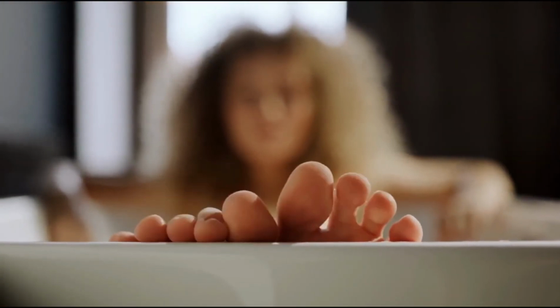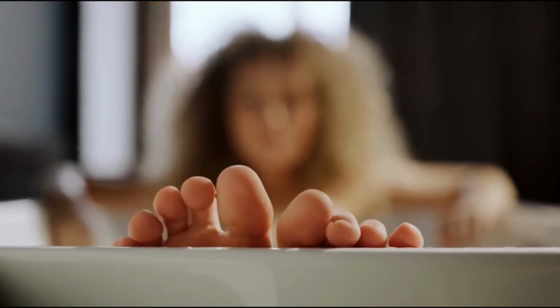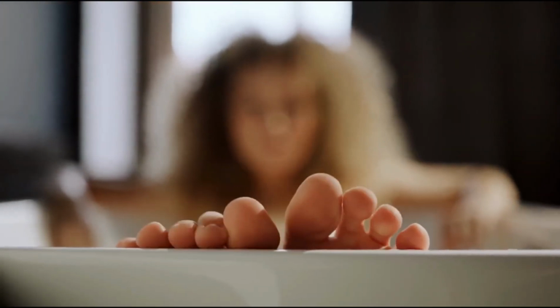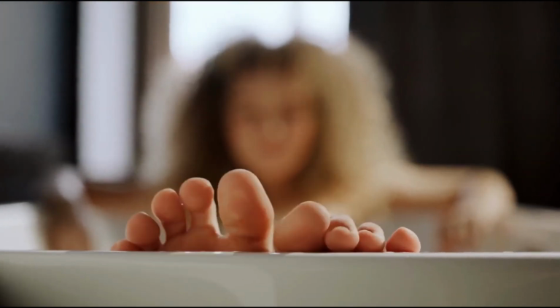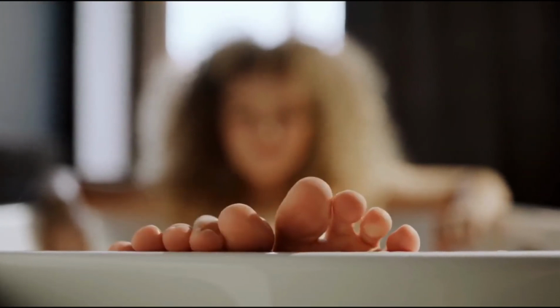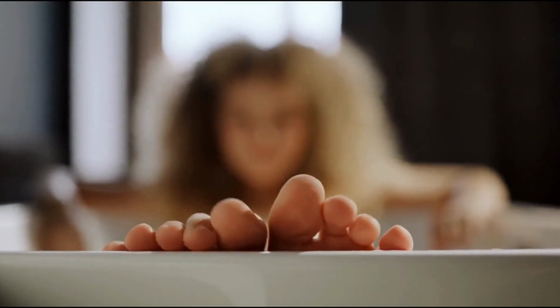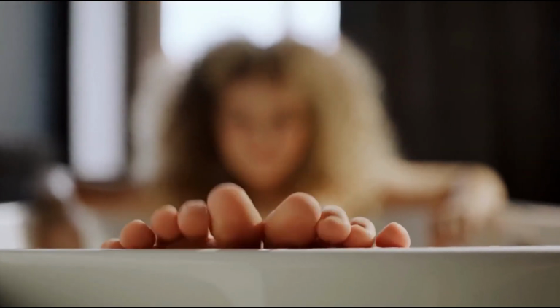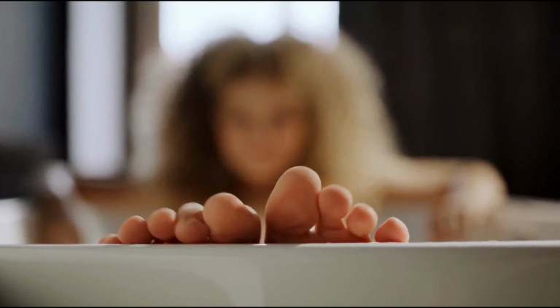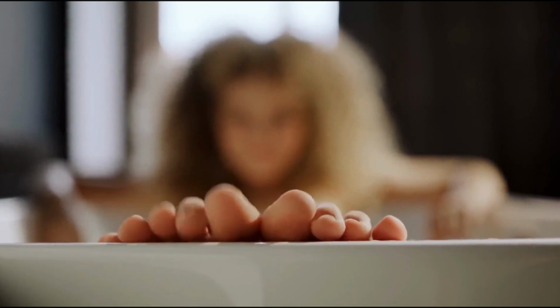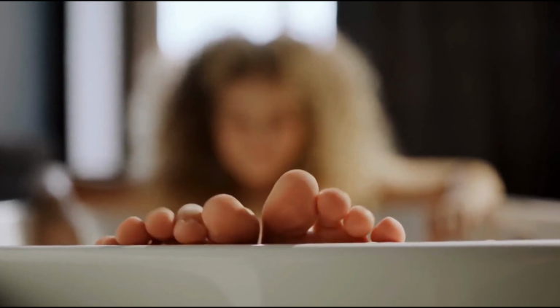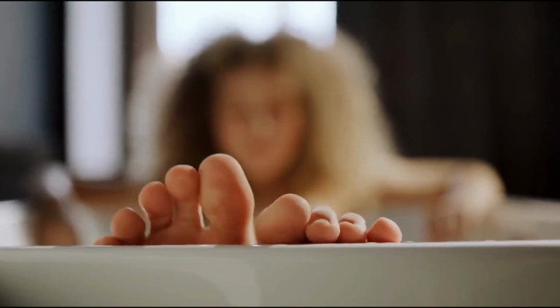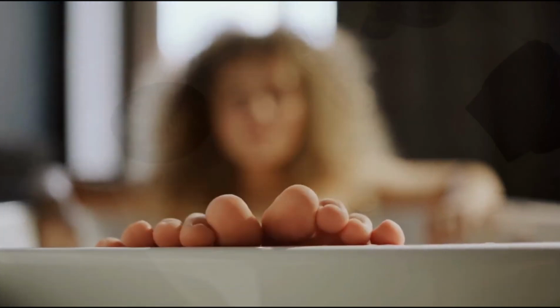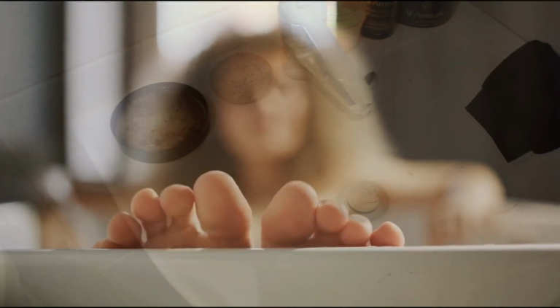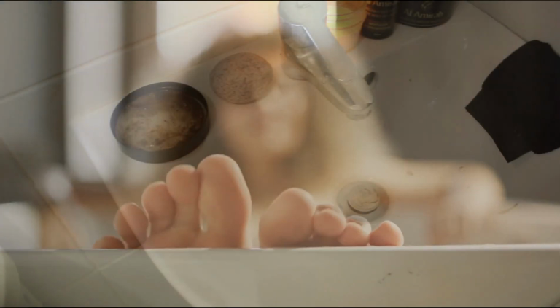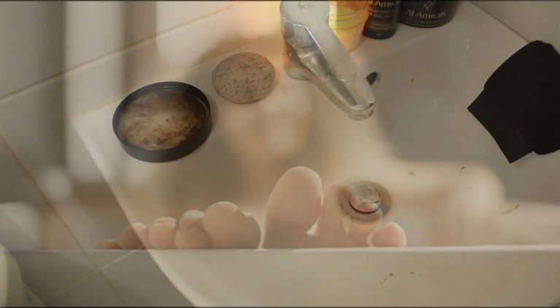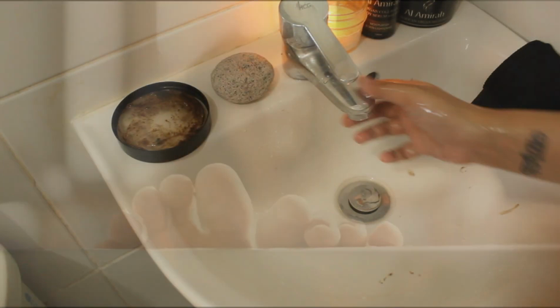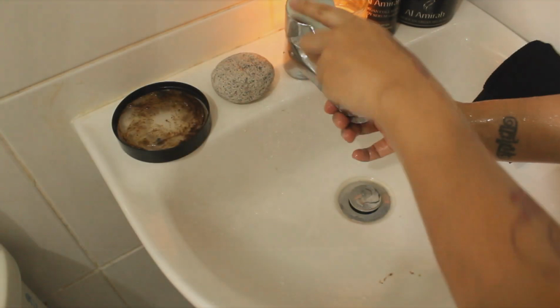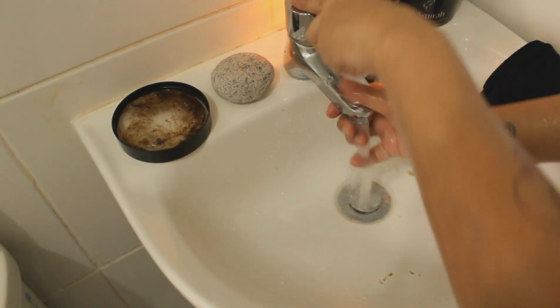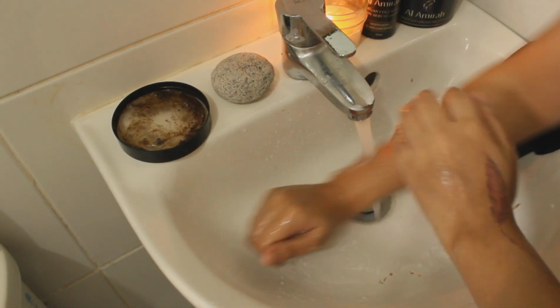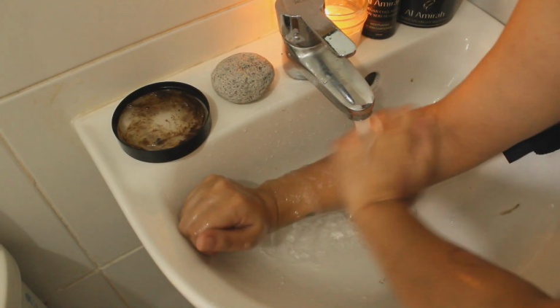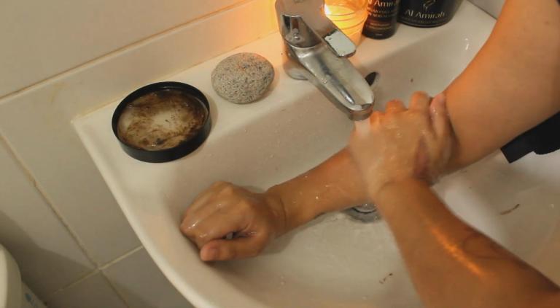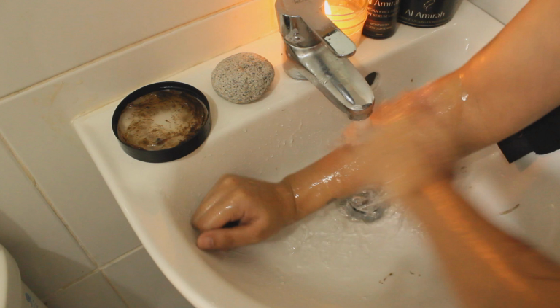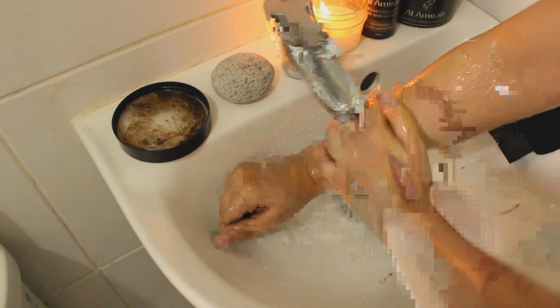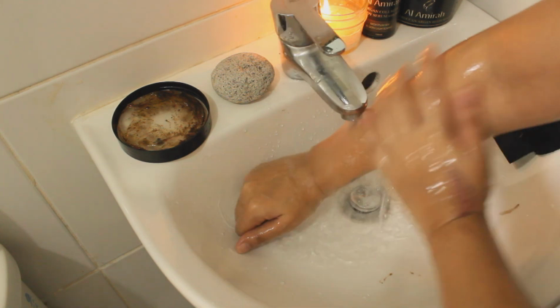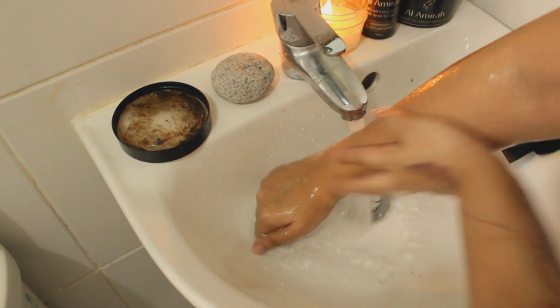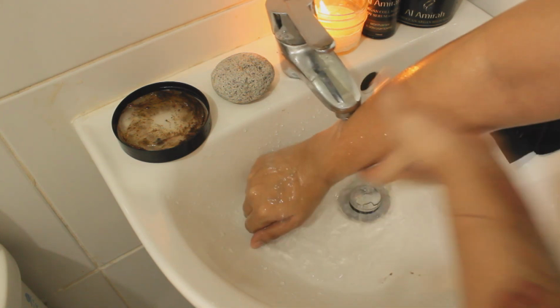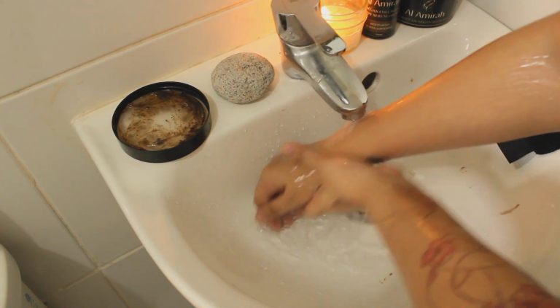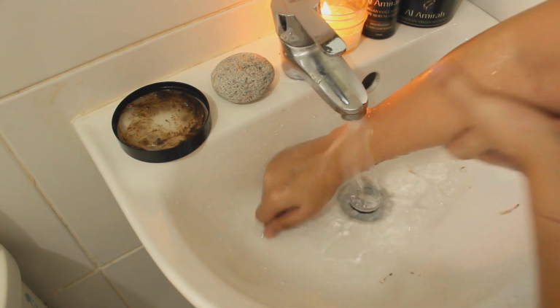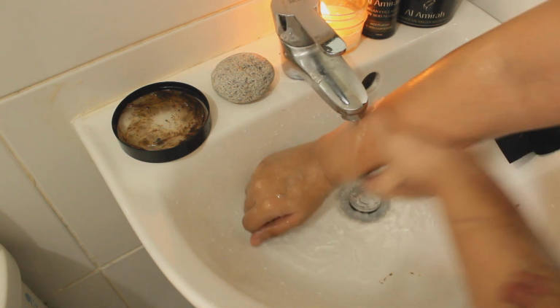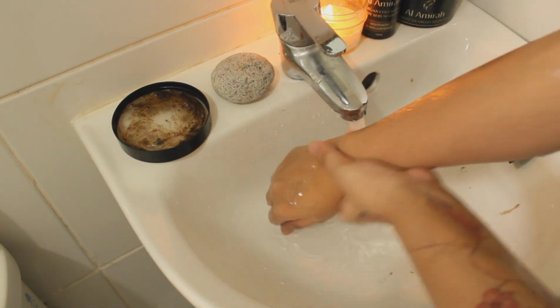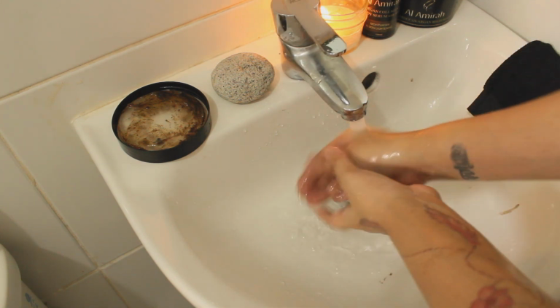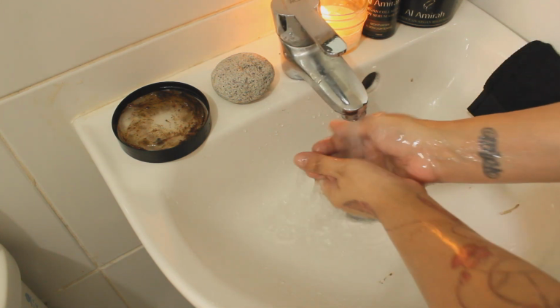I usually play relaxing music and light up my favorite scented candles. The next step is to wash and rinse away the soap thoroughly and feel how soft your skin is.